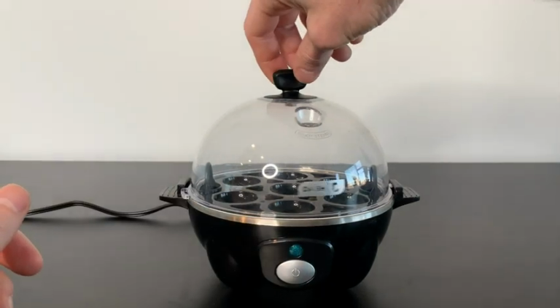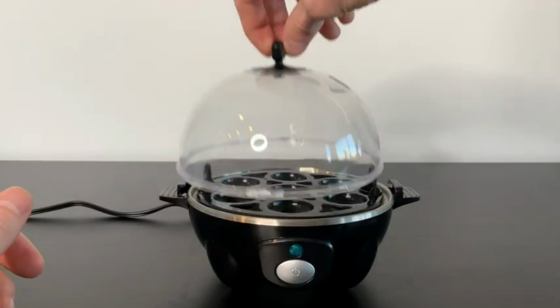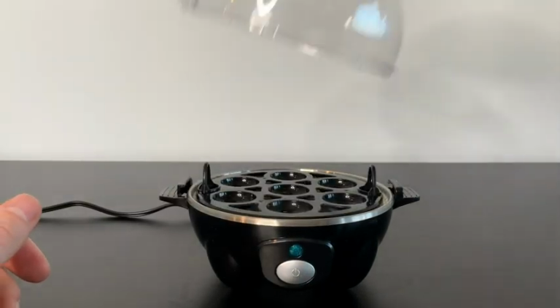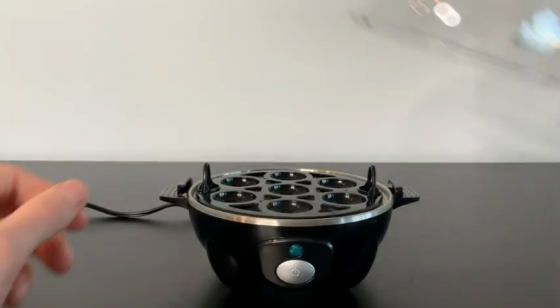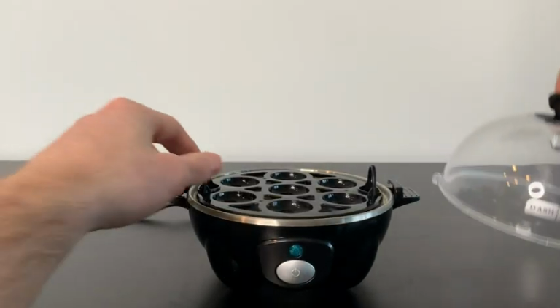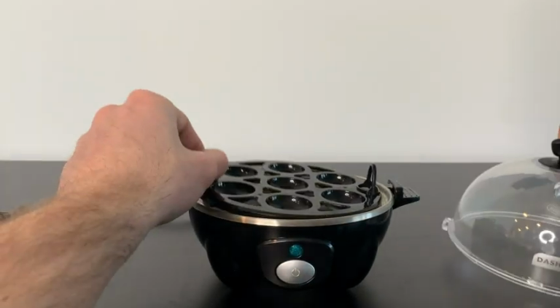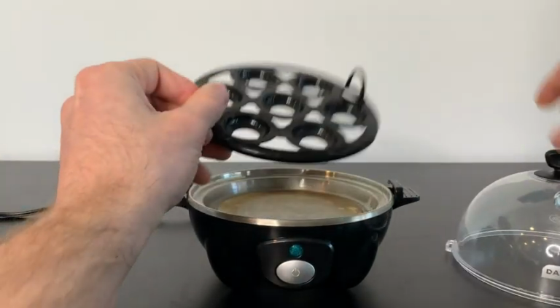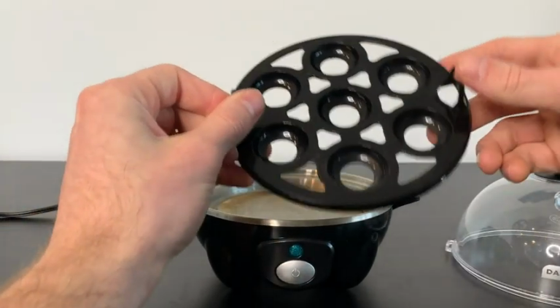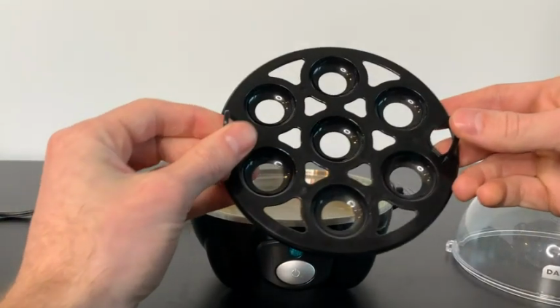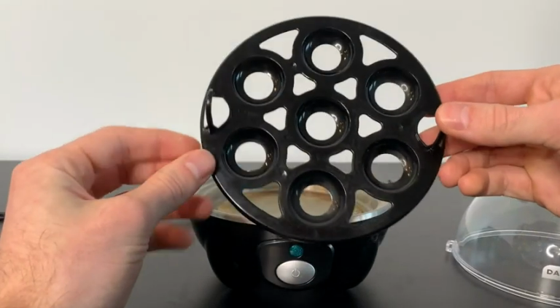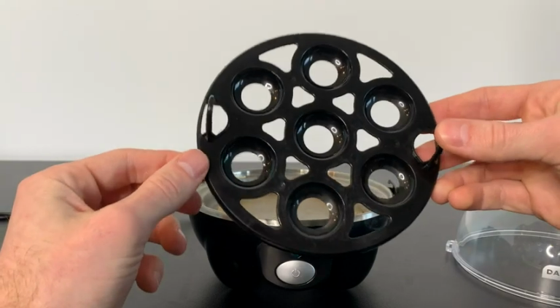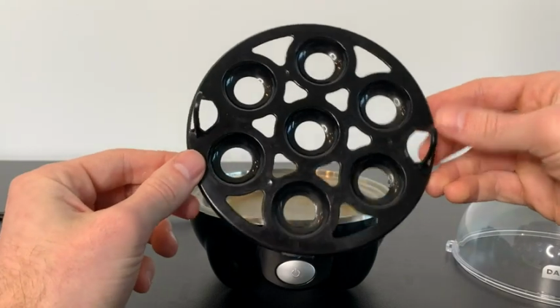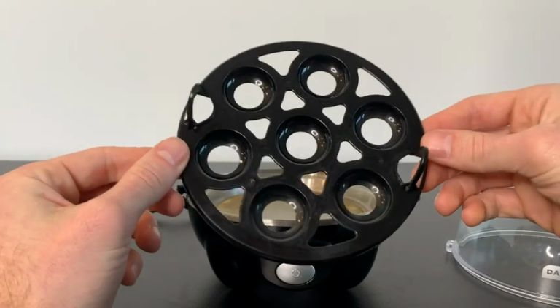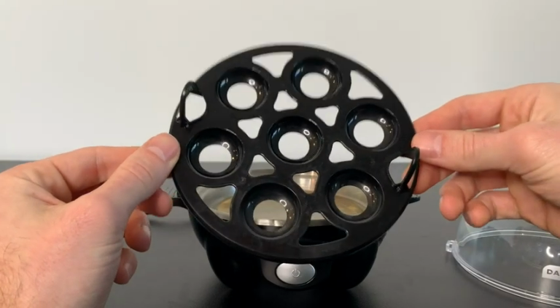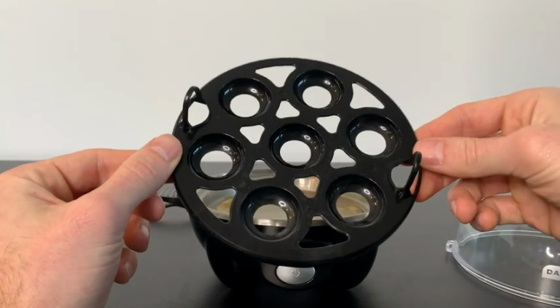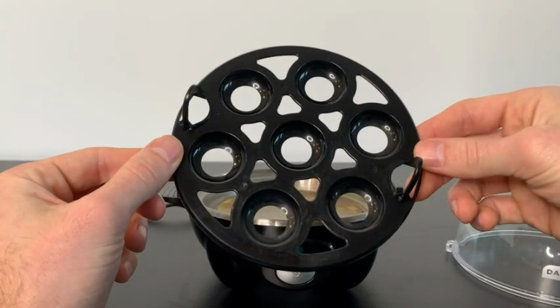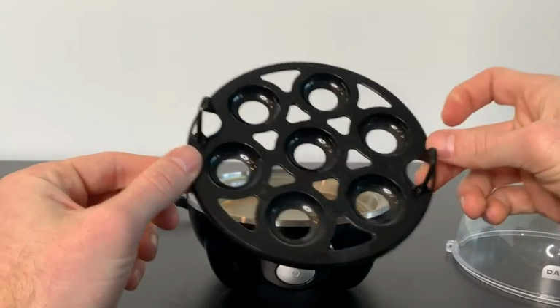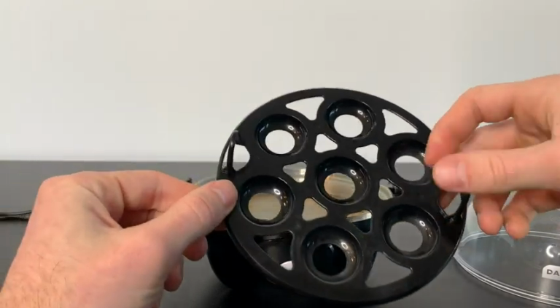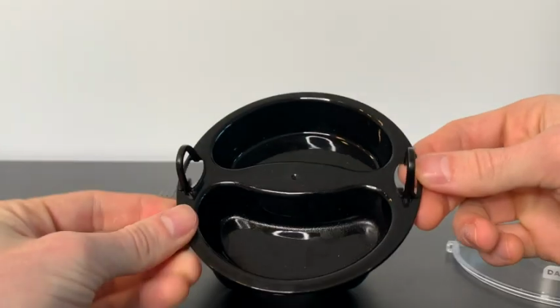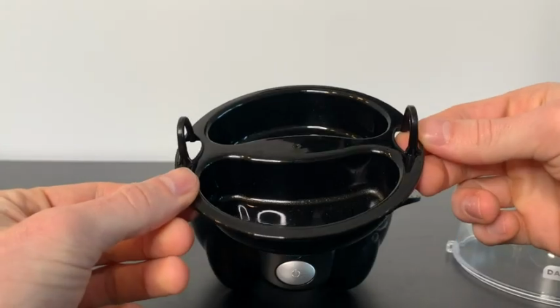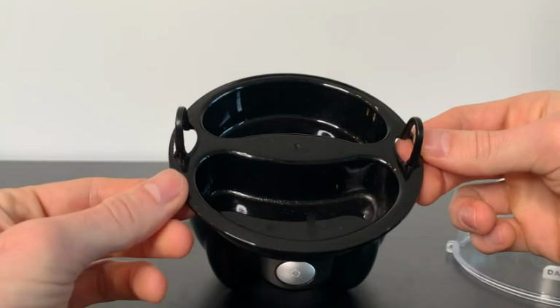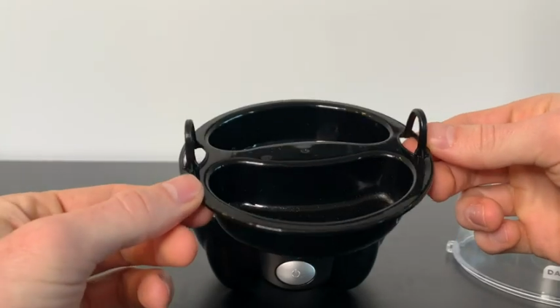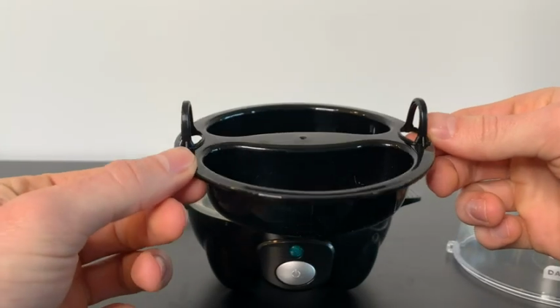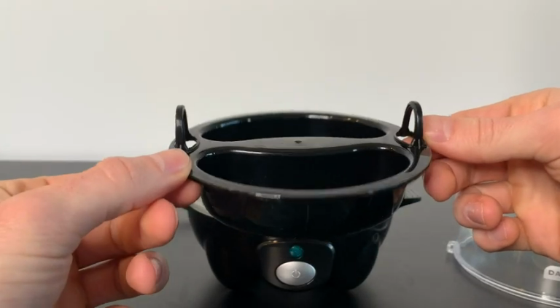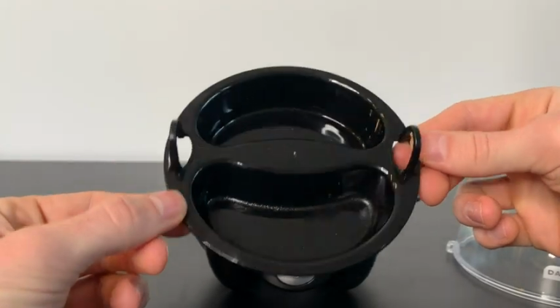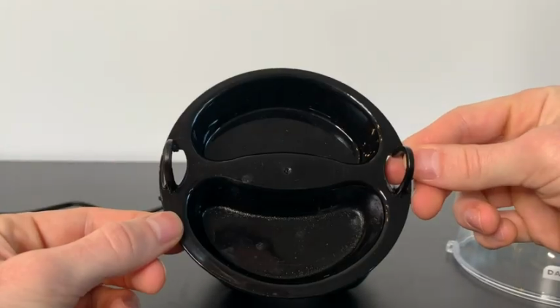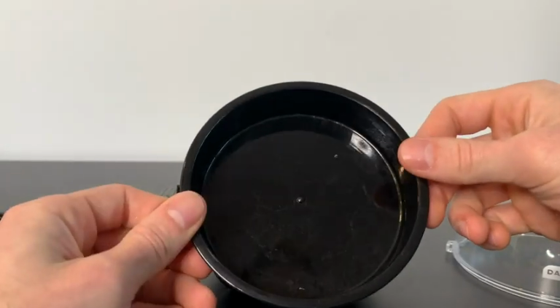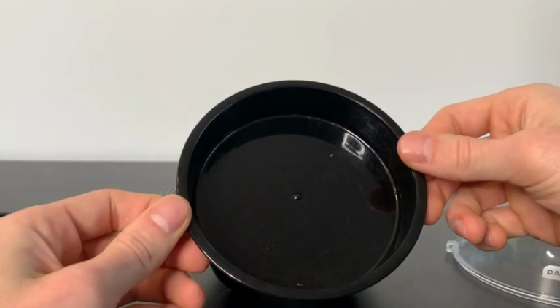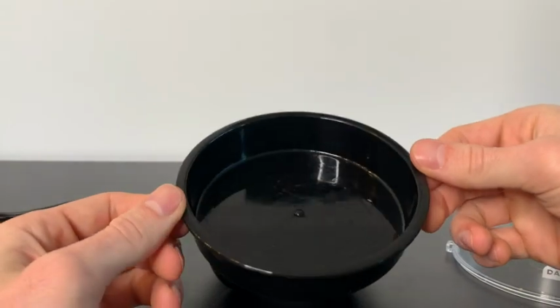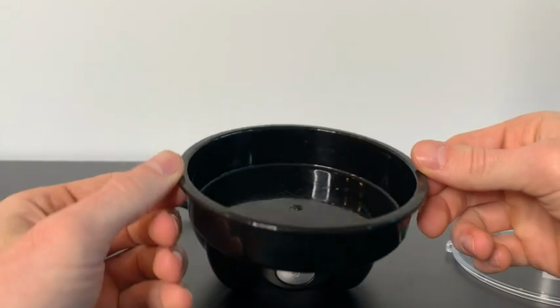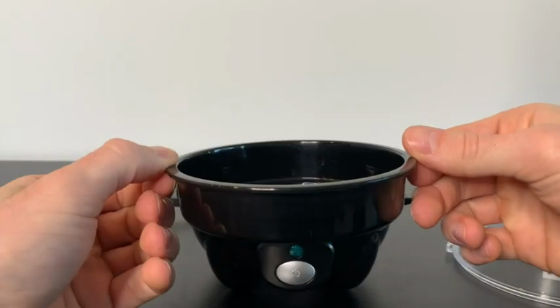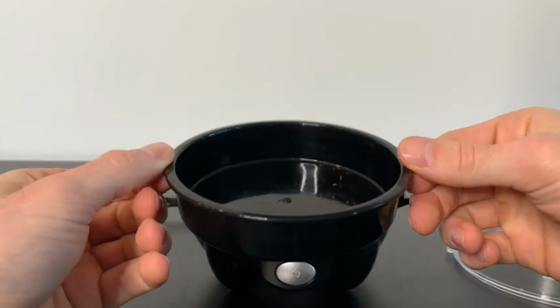The attachment currently on the inside is how we make hard or soft-boiled eggs. This attachment is for poached eggs, and this attachment is for omelets.